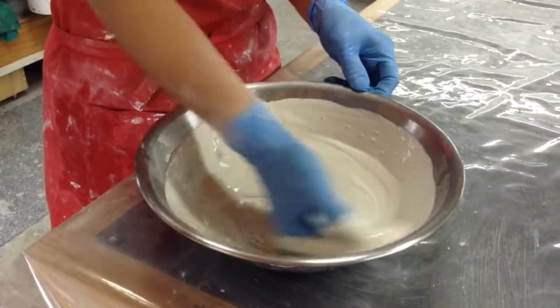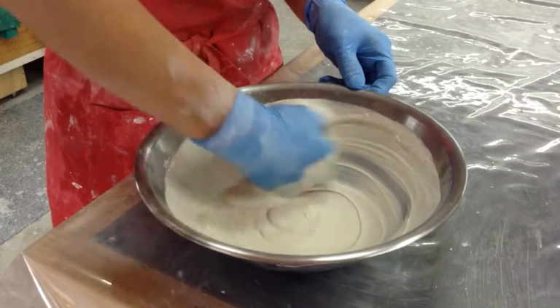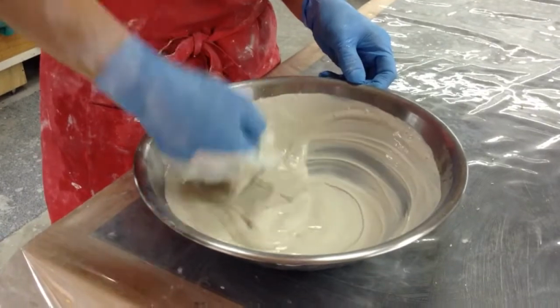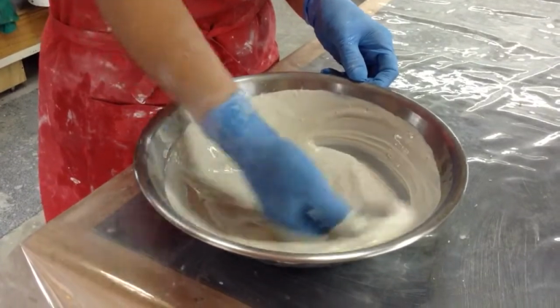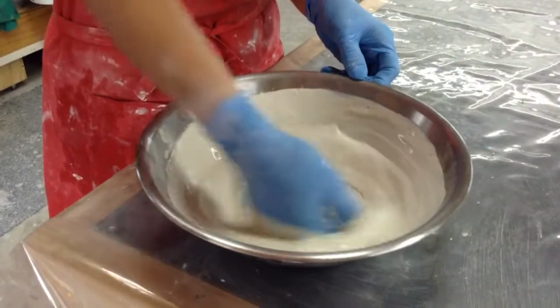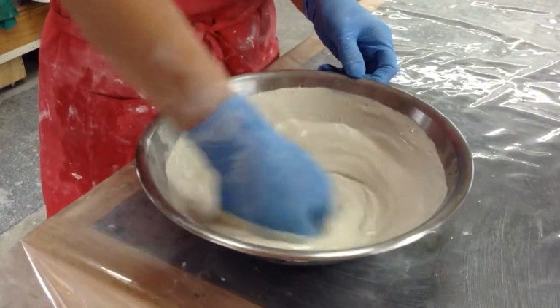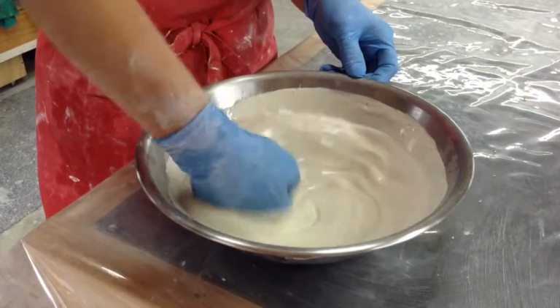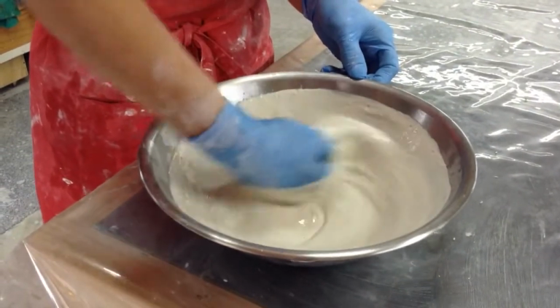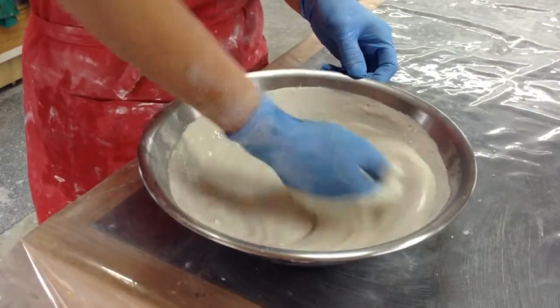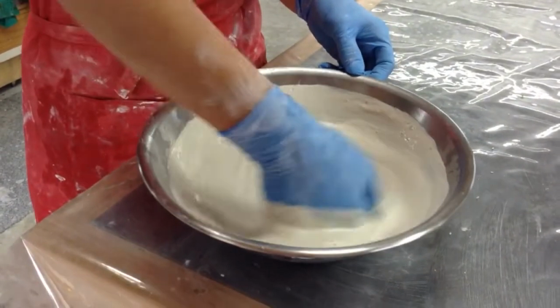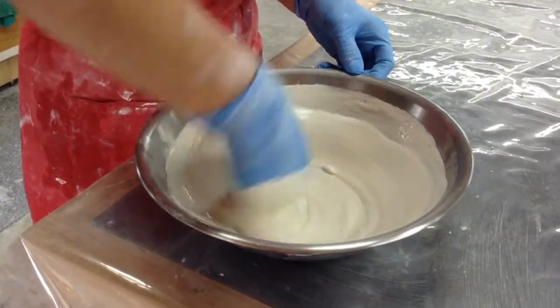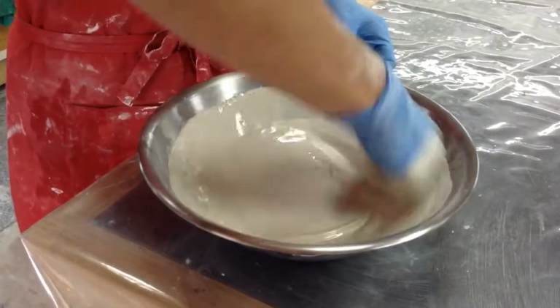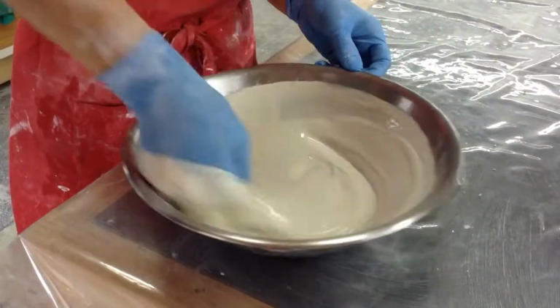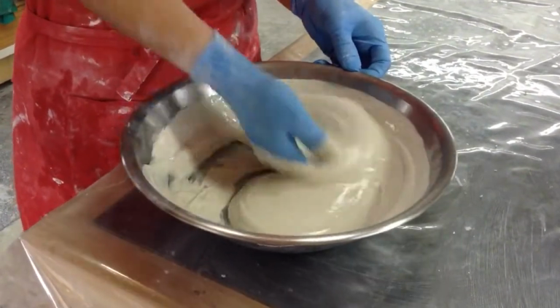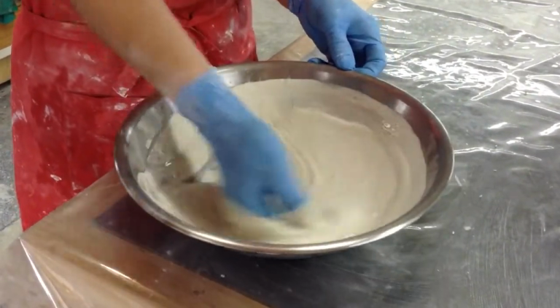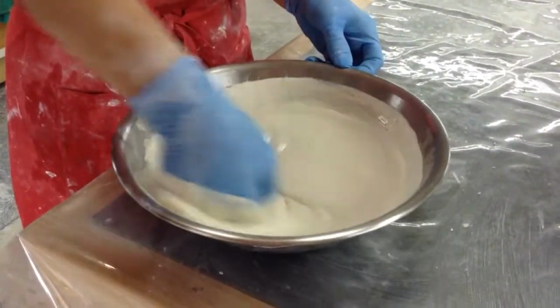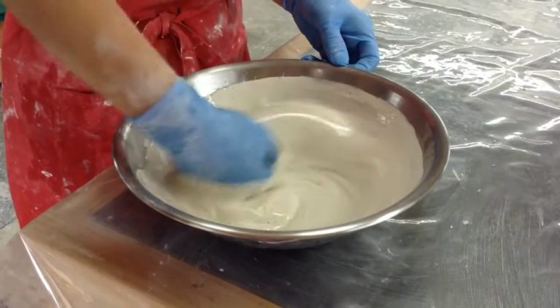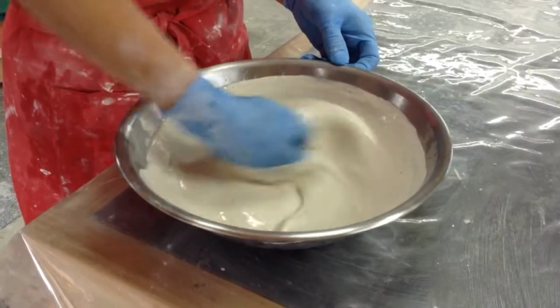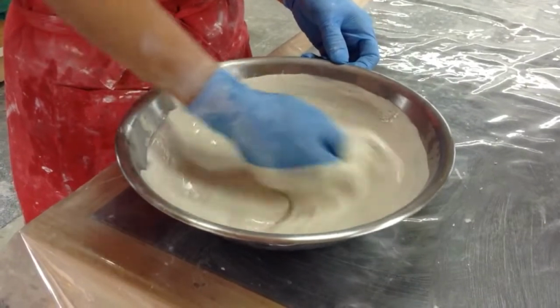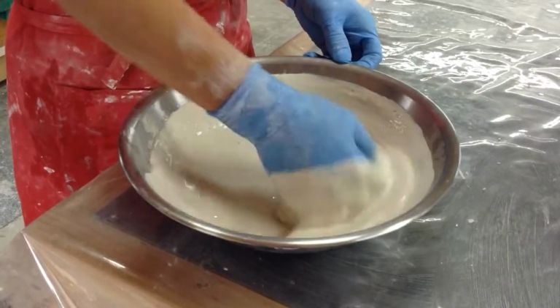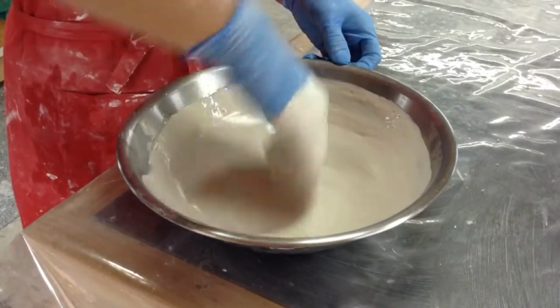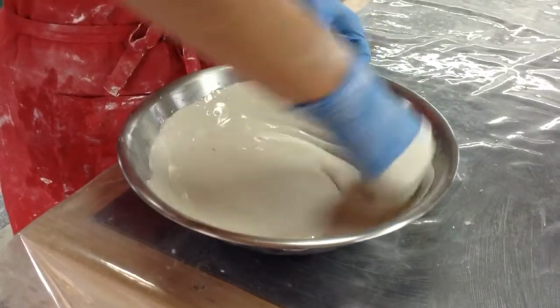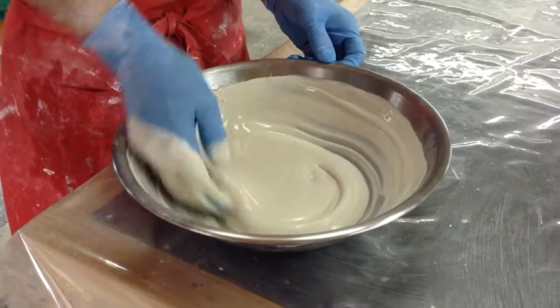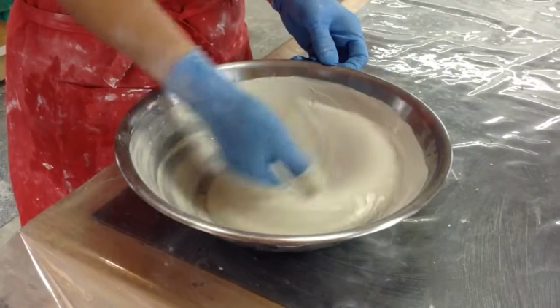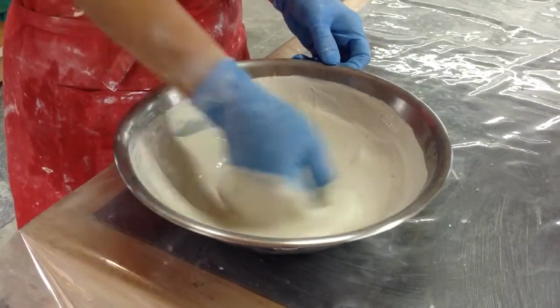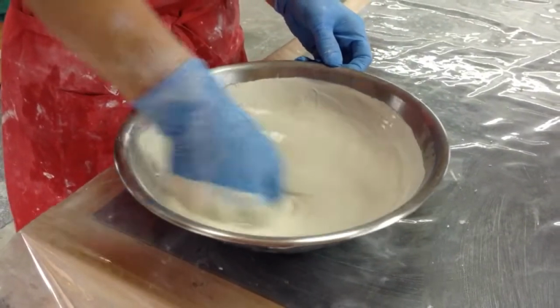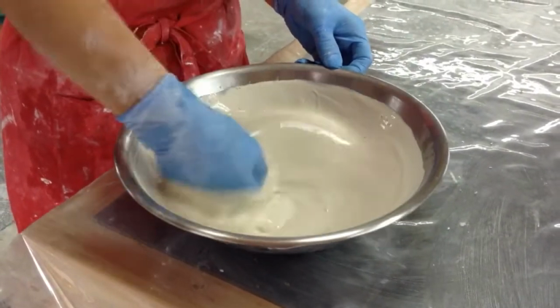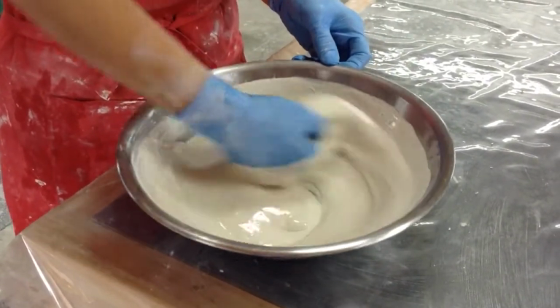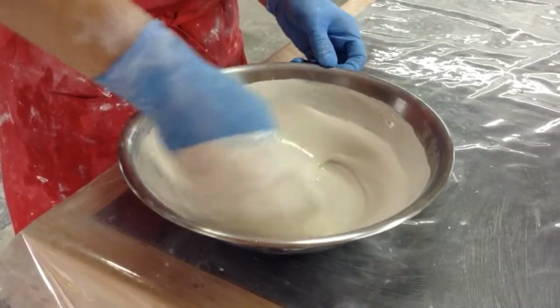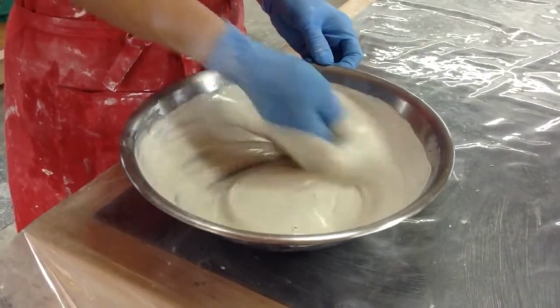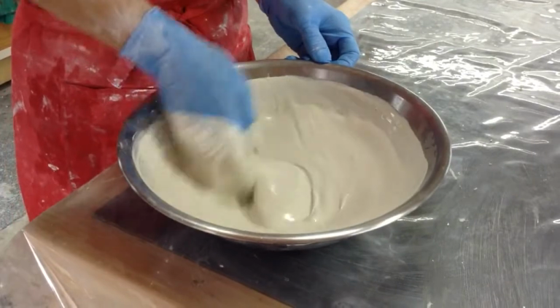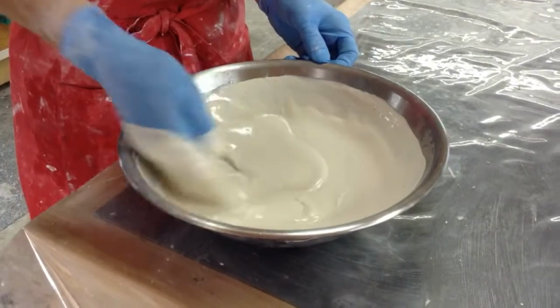Some will still go in there. As soon as it is silky smooth and you can feel no more lumps, you're ready to tap the air bubbles out and use the plaster mix.